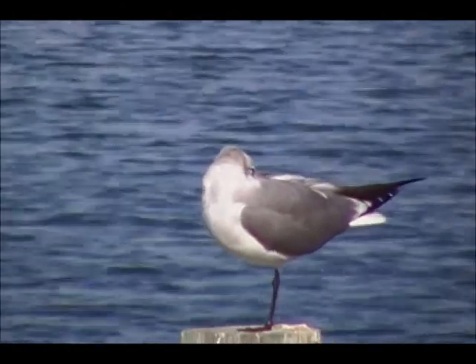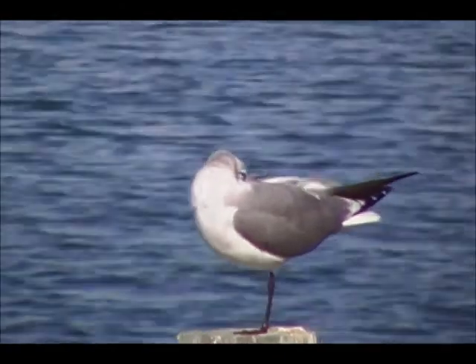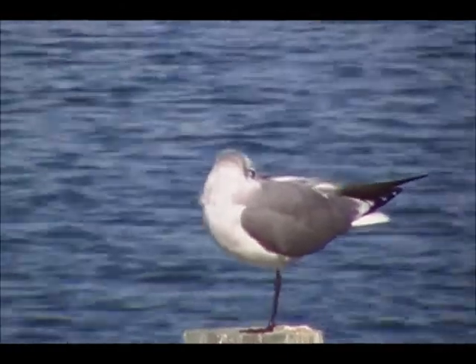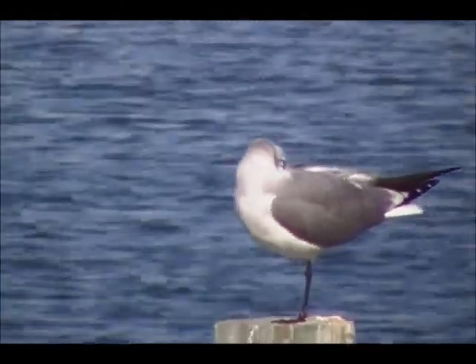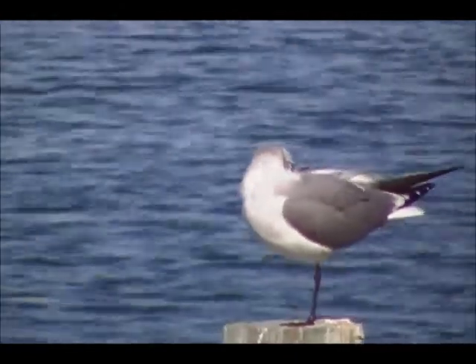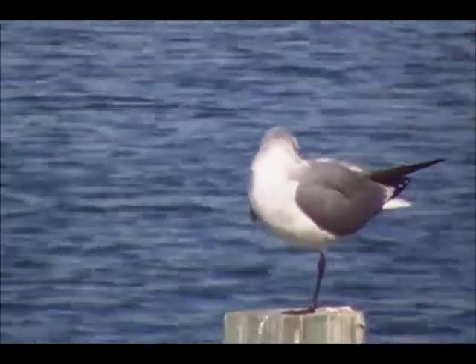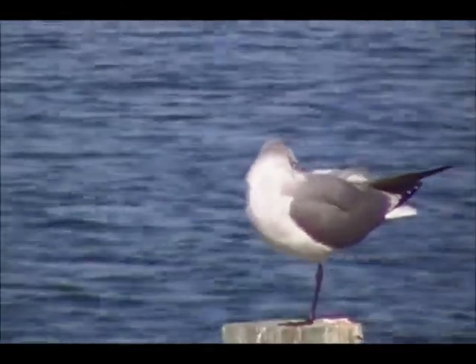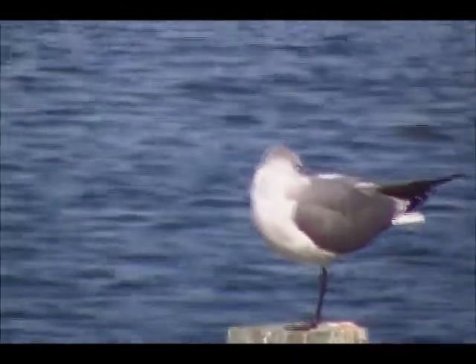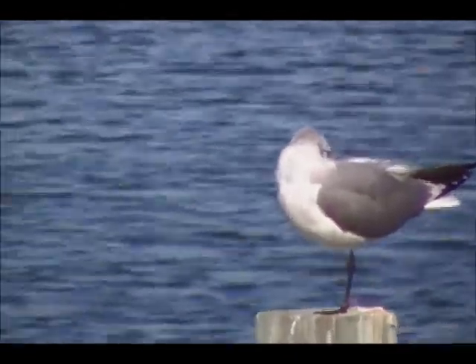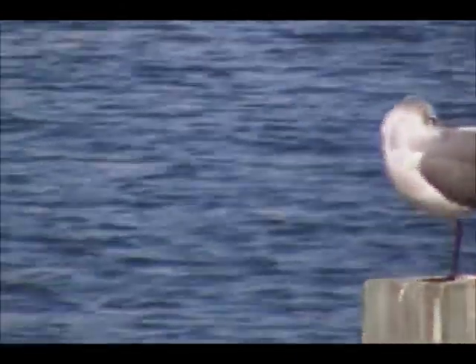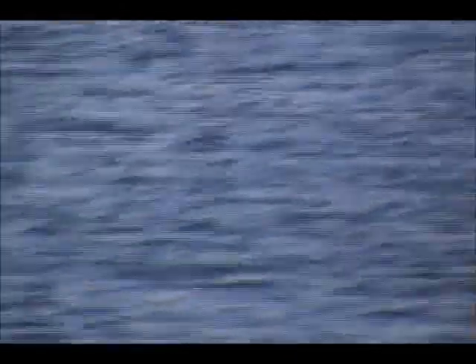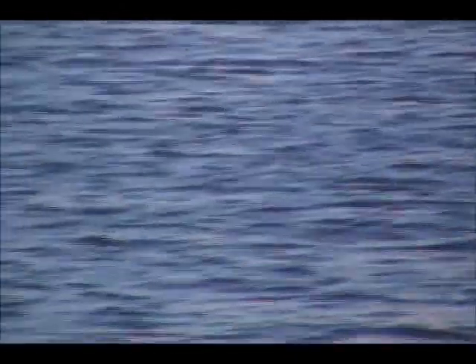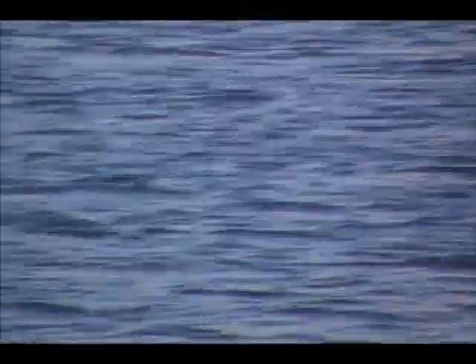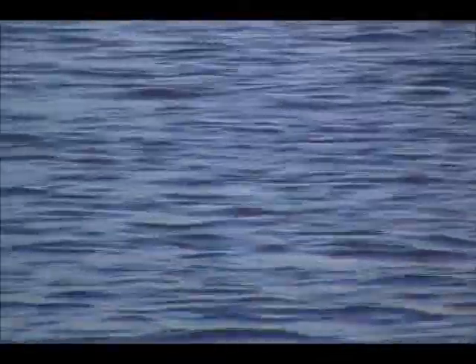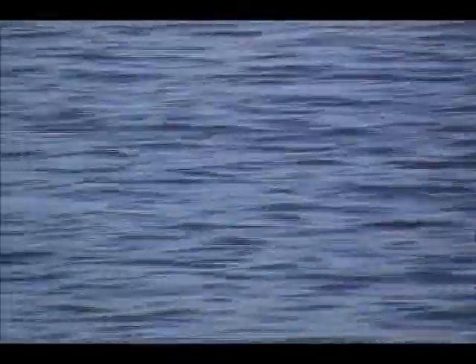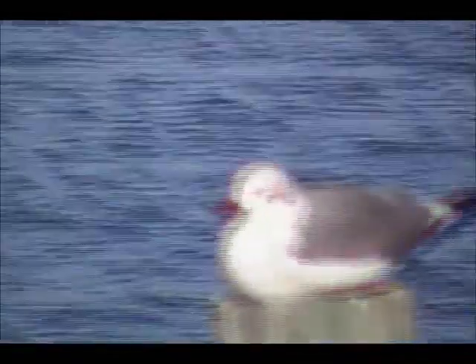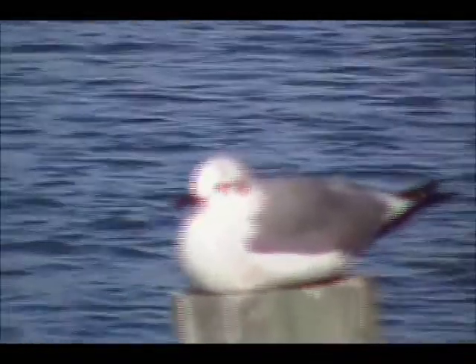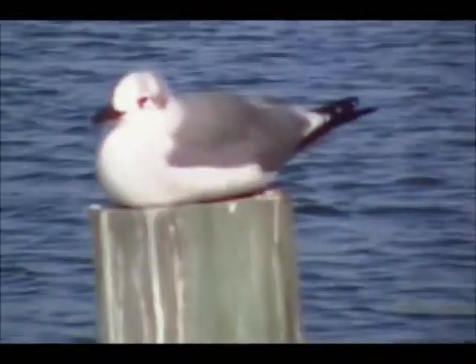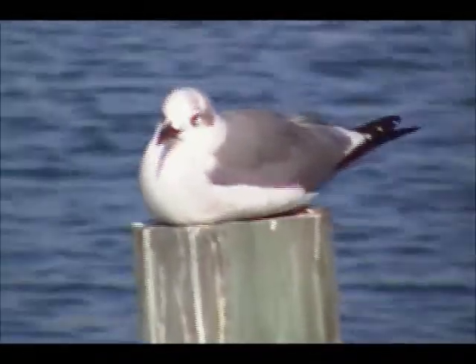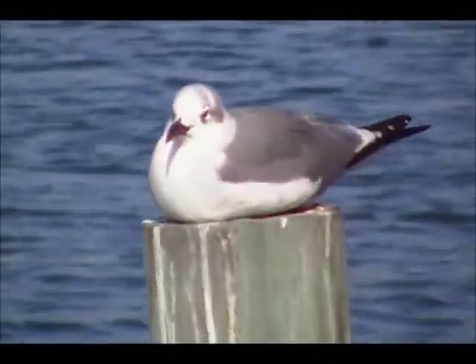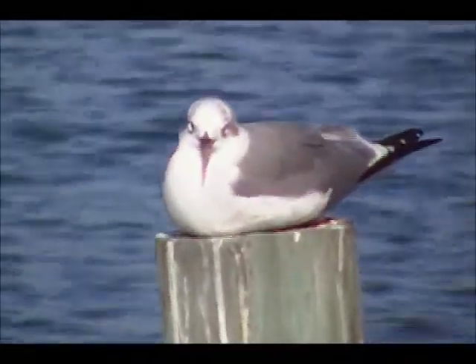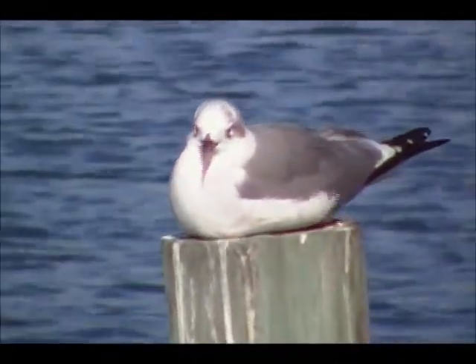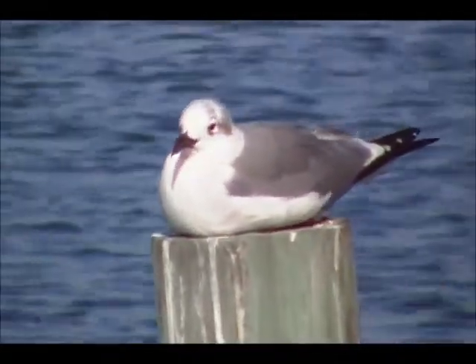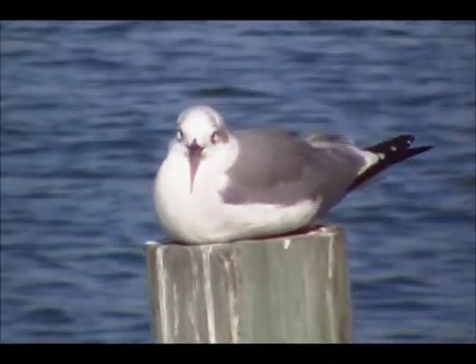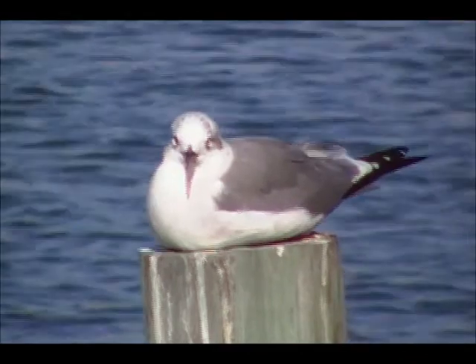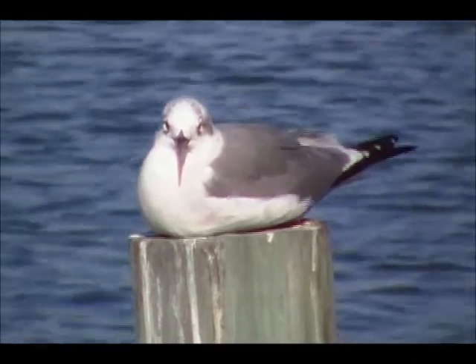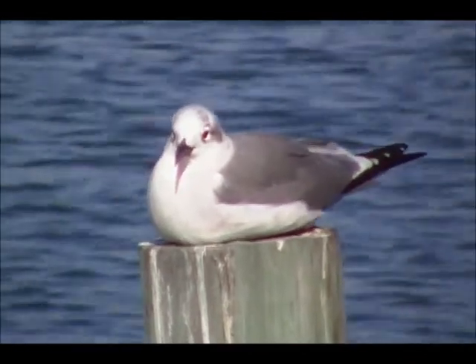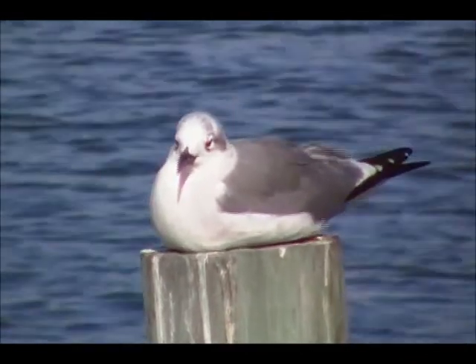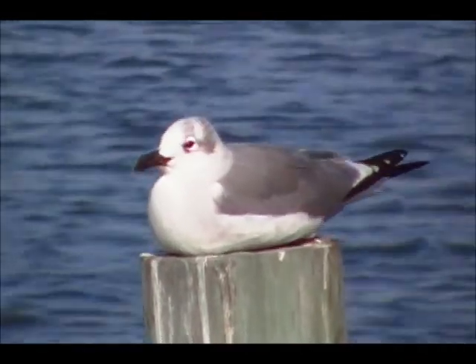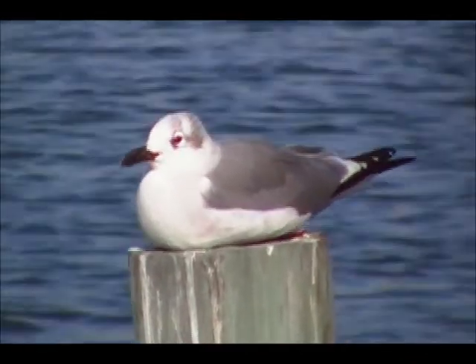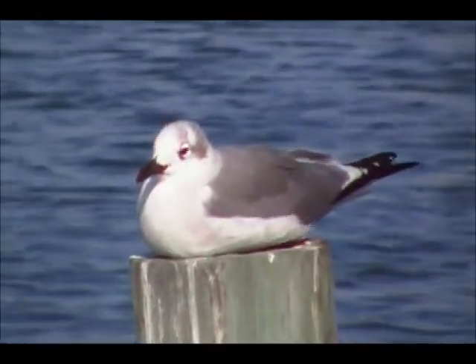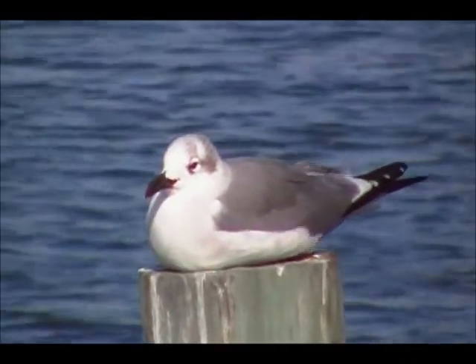They're pretty quiet right now. They usually make their calls just as they're coming in to land. I think there's another one over here to the left — there he is, down in the sun. A little bit of breeze this morning, about 10 knots.